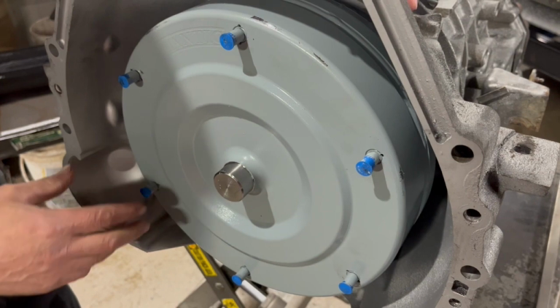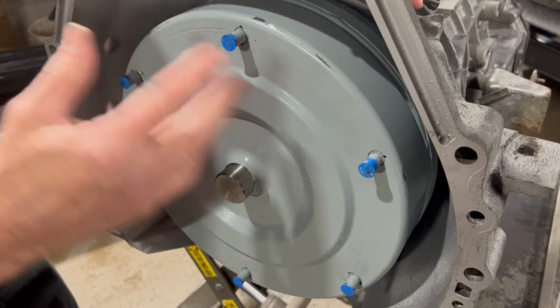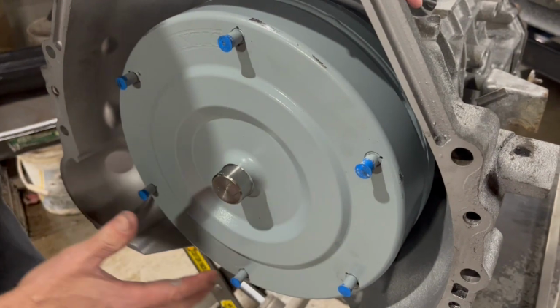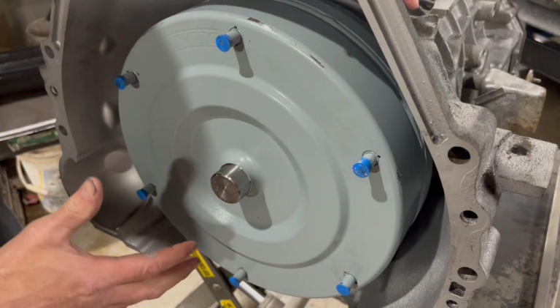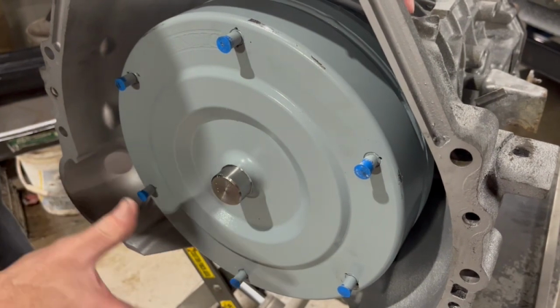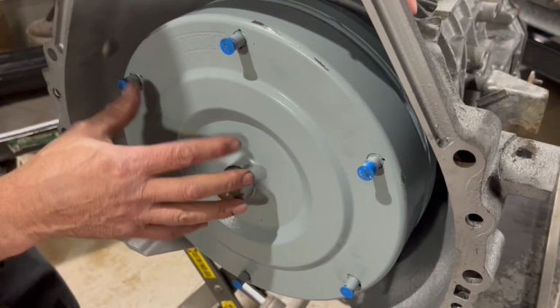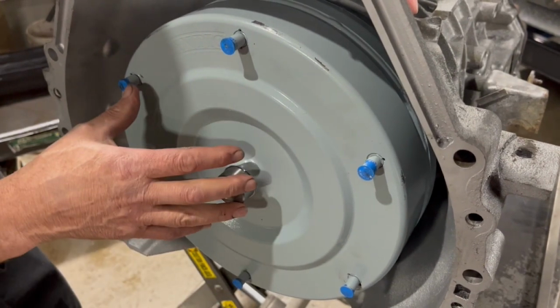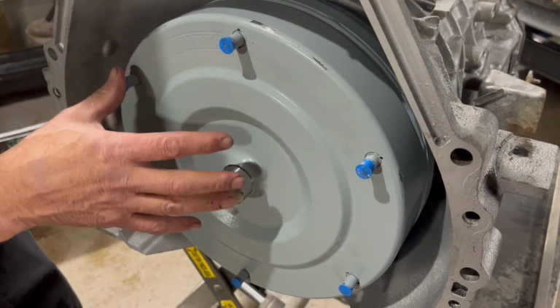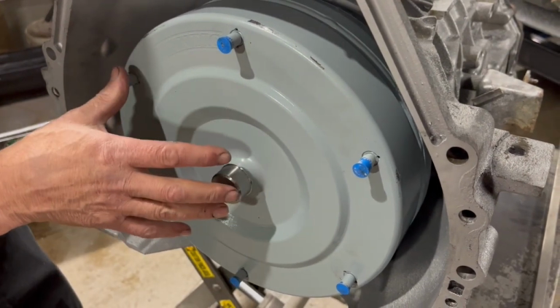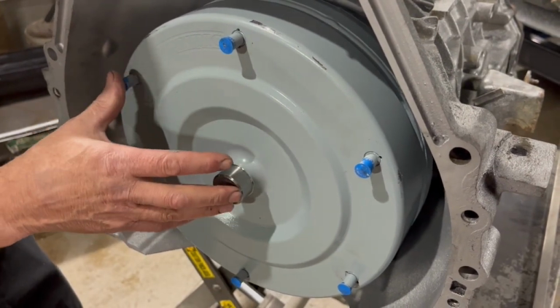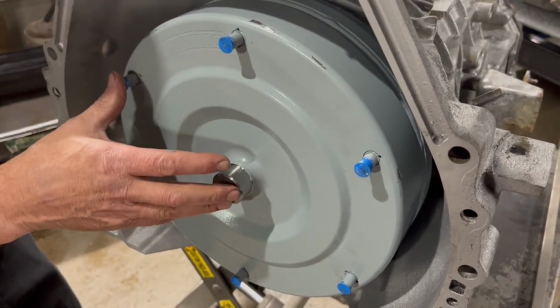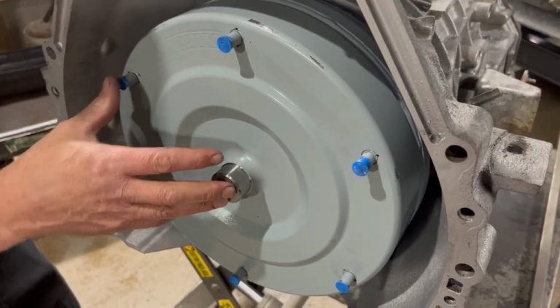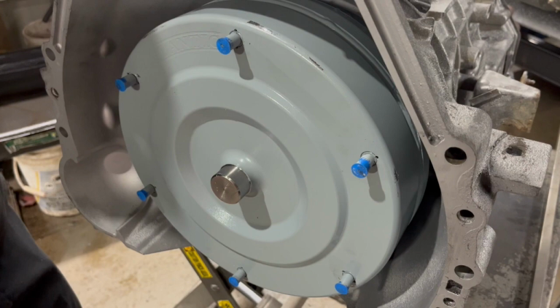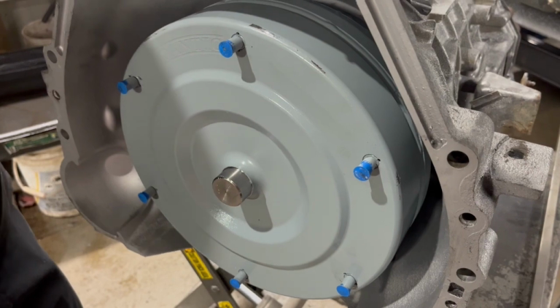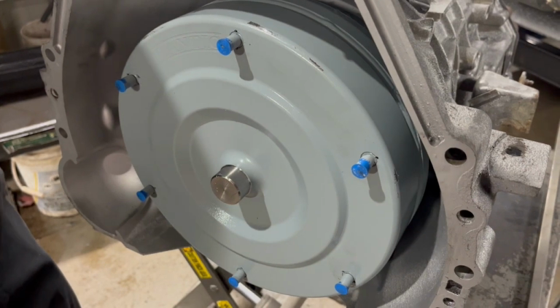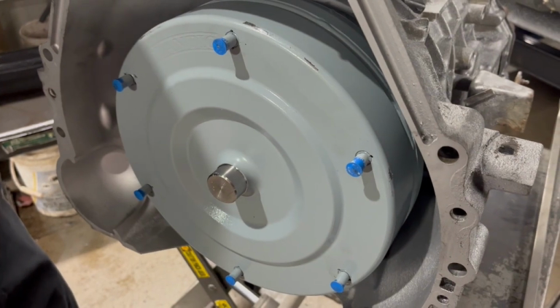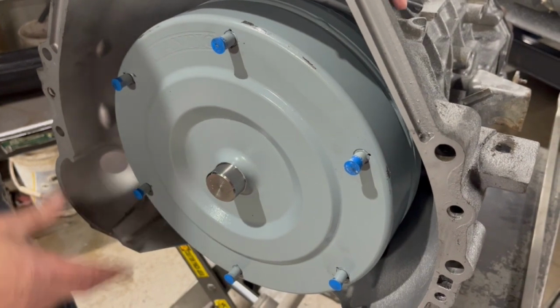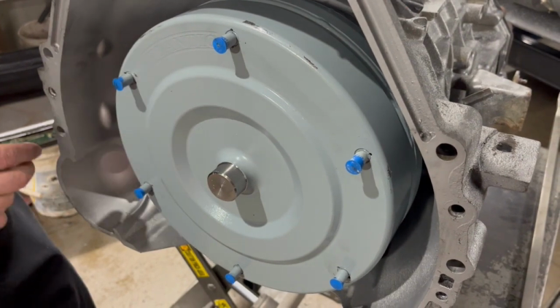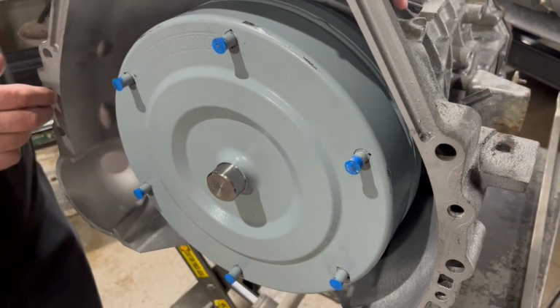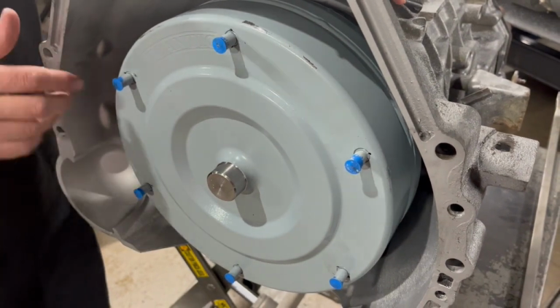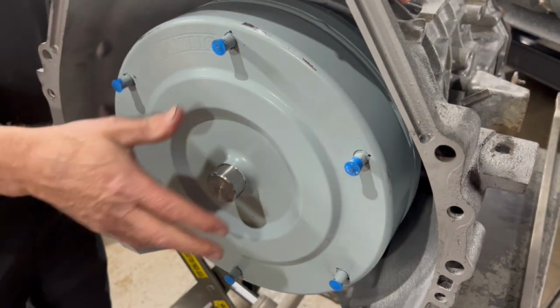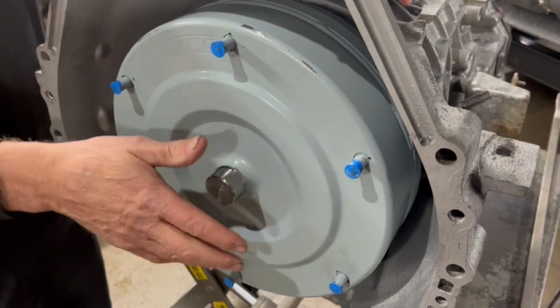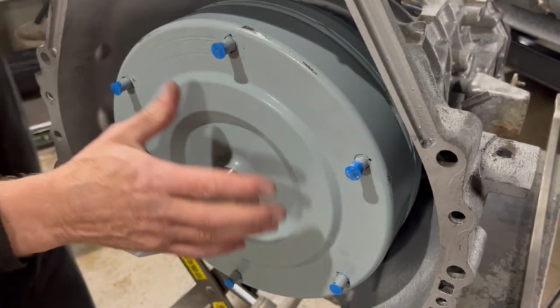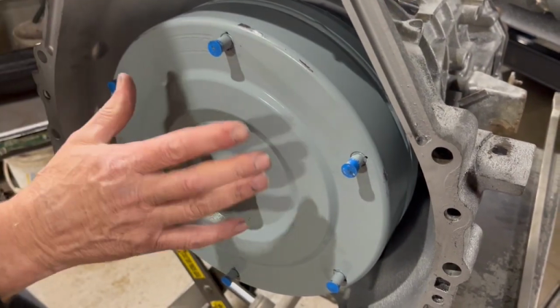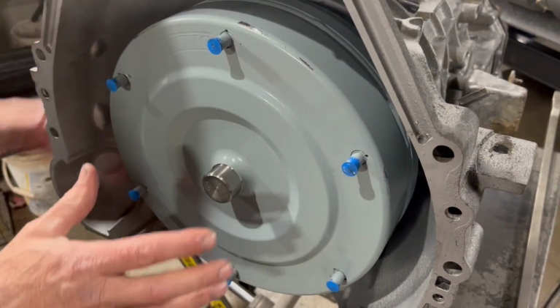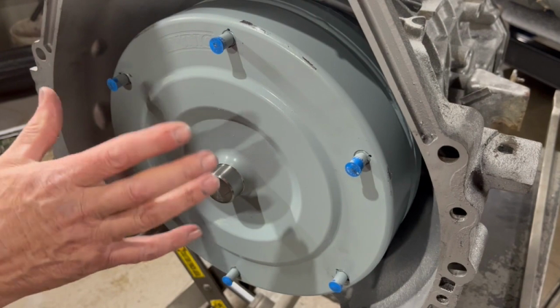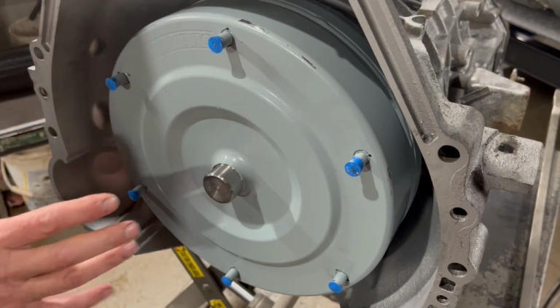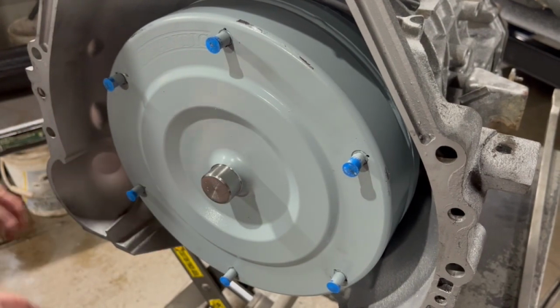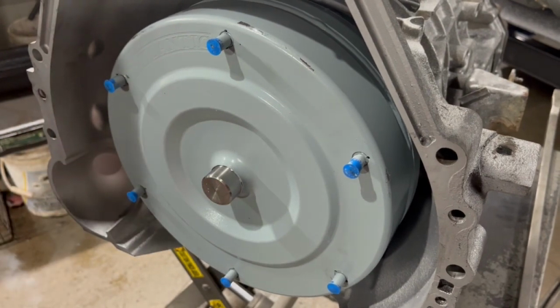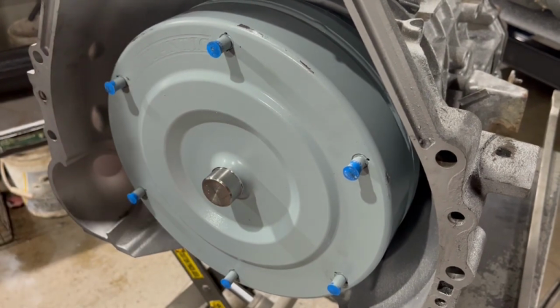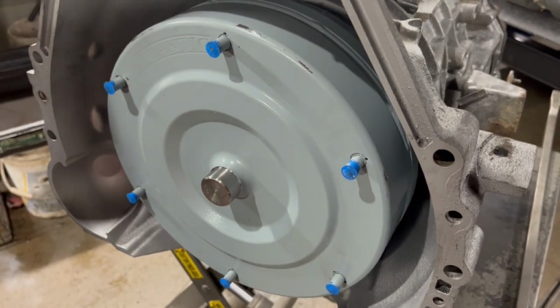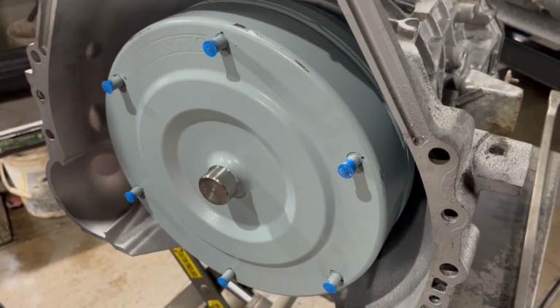This is a six-lug converter because this is a 7.3. Let's get it up in the truck. I'm going to show you how loose it should be once it's up in the truck, and you'll be ready to go.